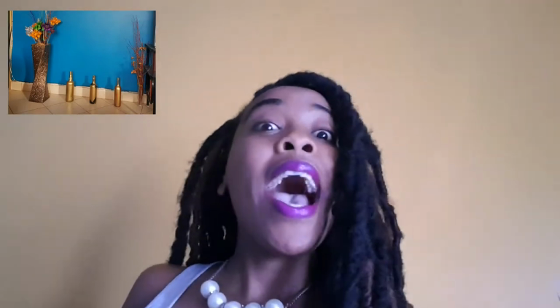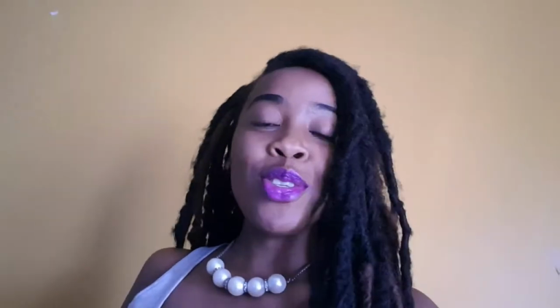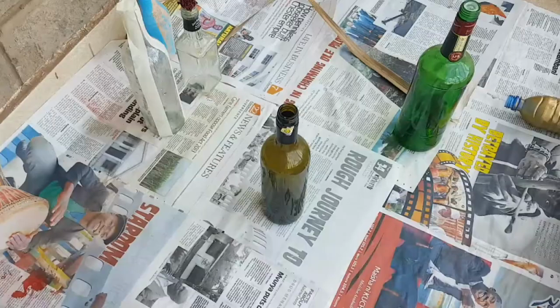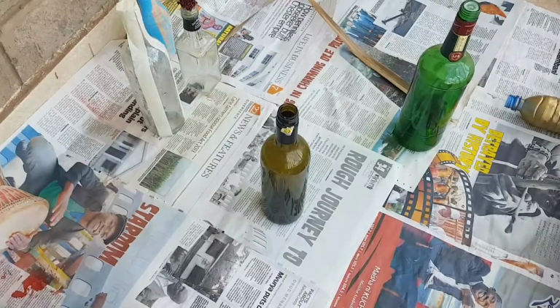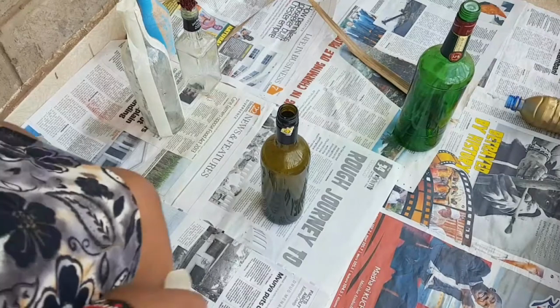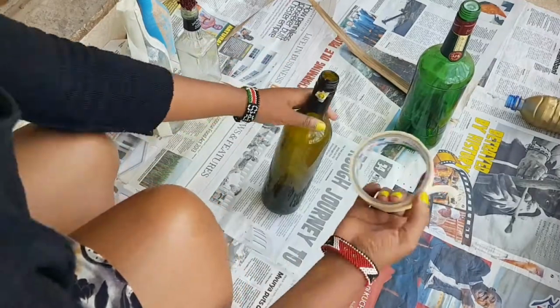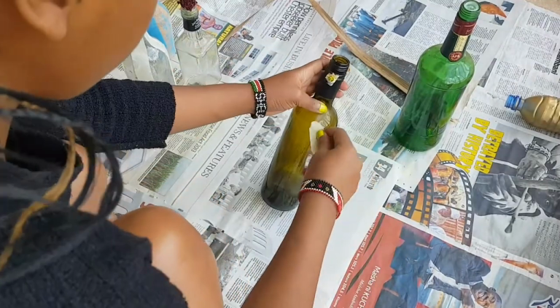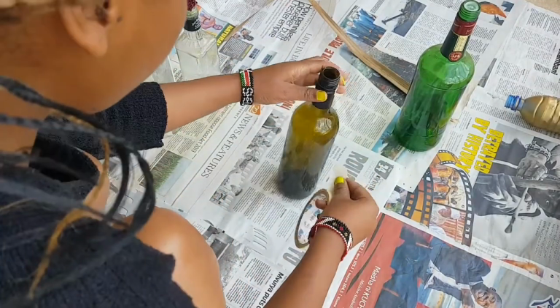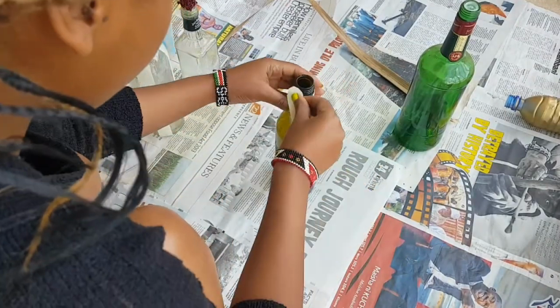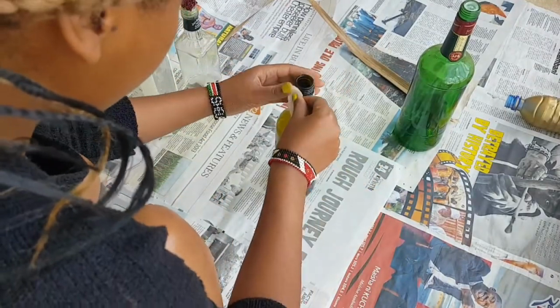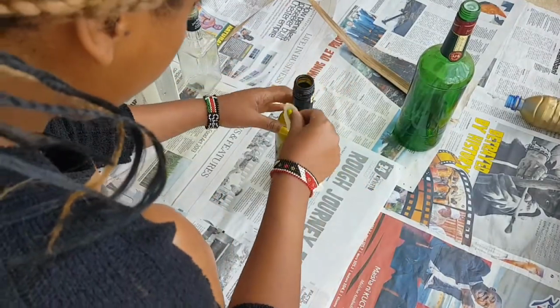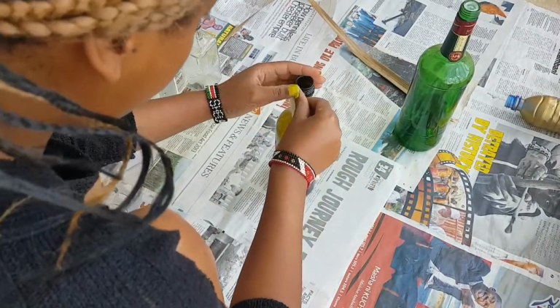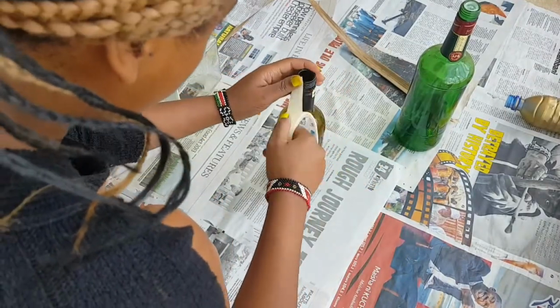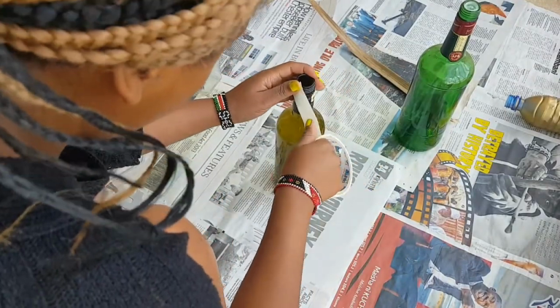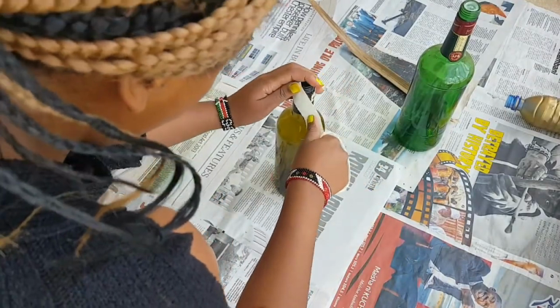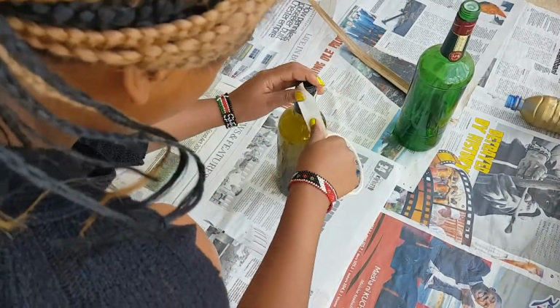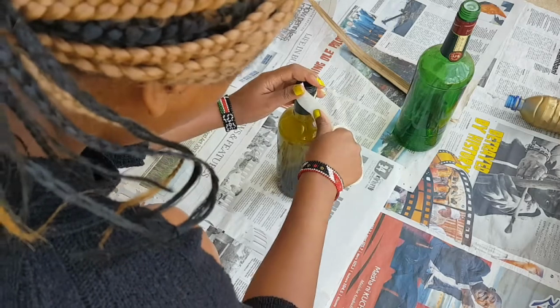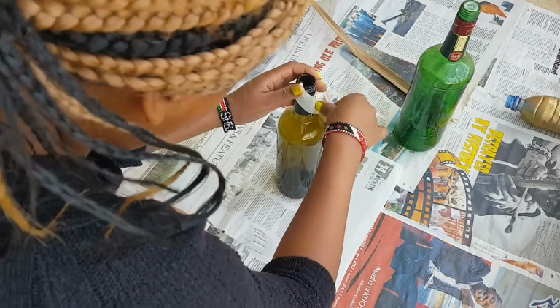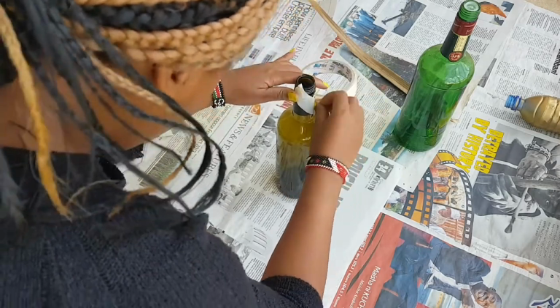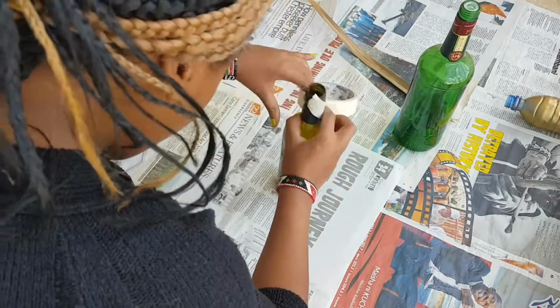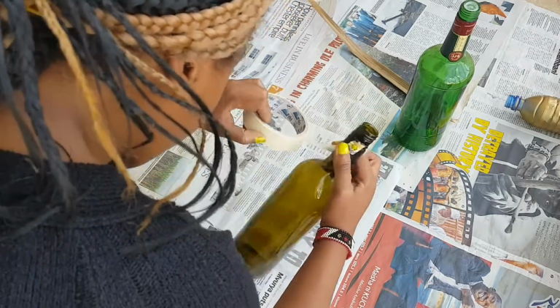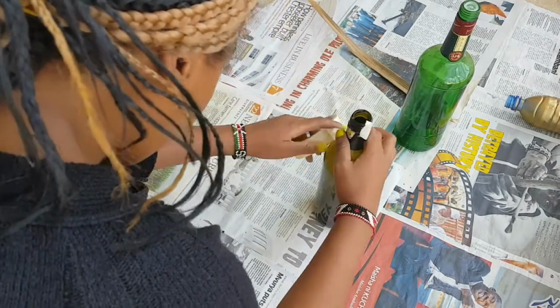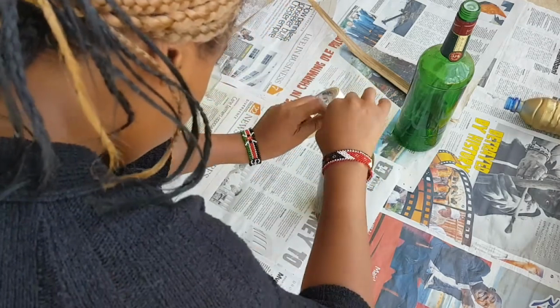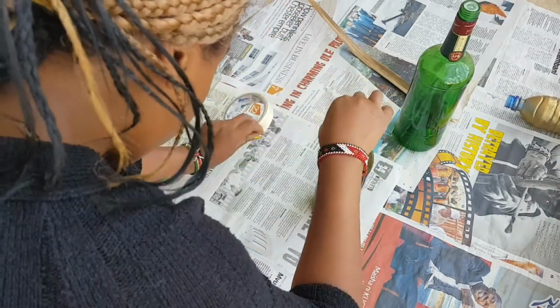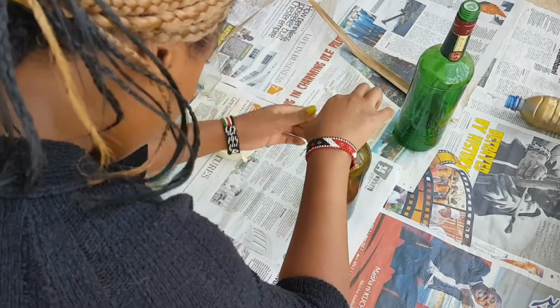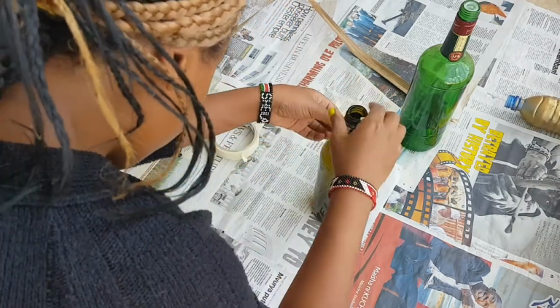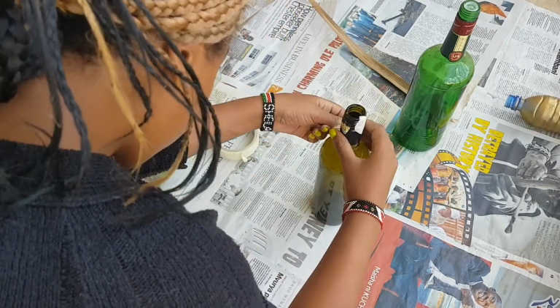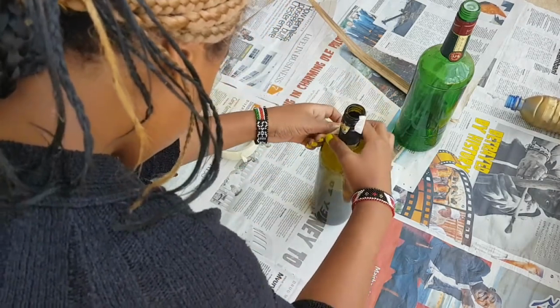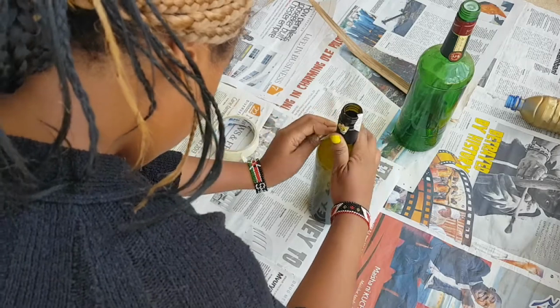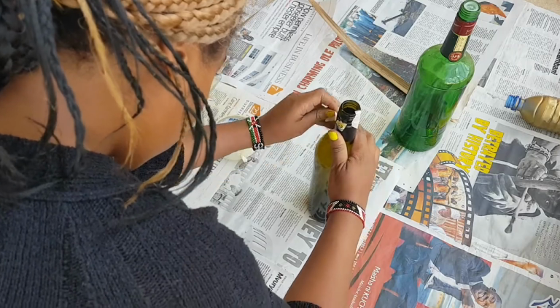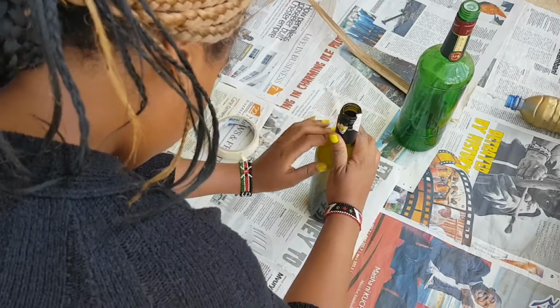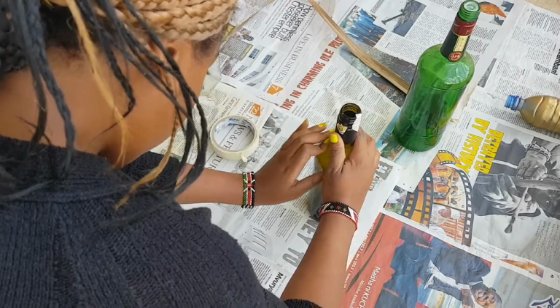You just need the bottles, like the queen bottle. For the brown bottle, I'm going to be showing you how to add some patterns to your bottle, because maybe you just don't want all of it spray painted — maybe you want a bit of design to it.